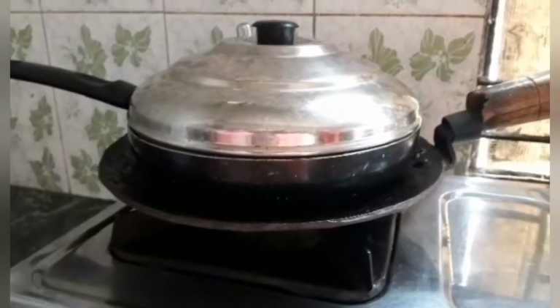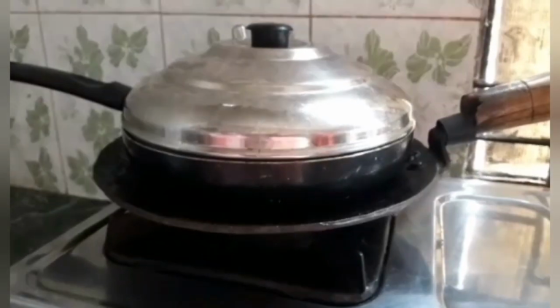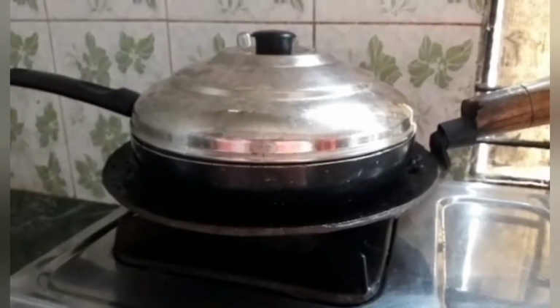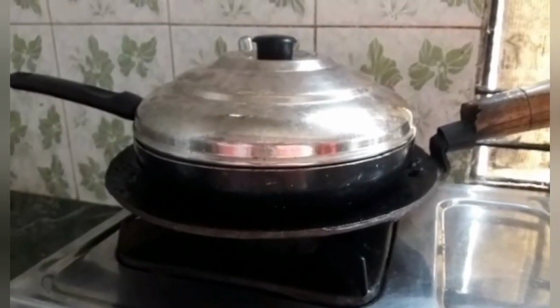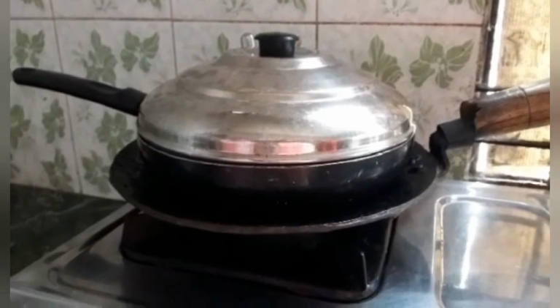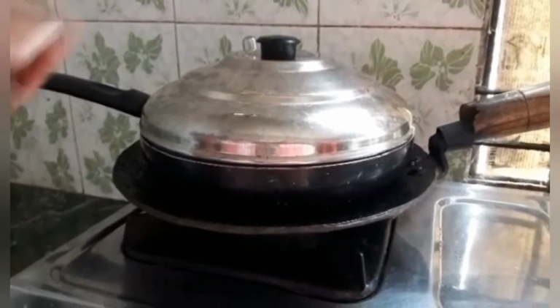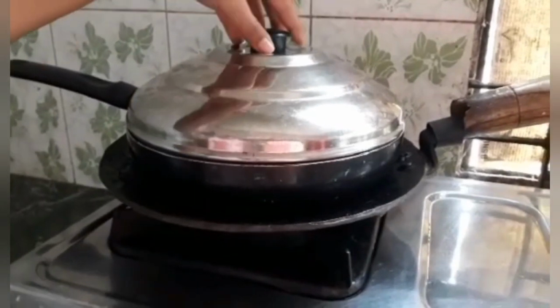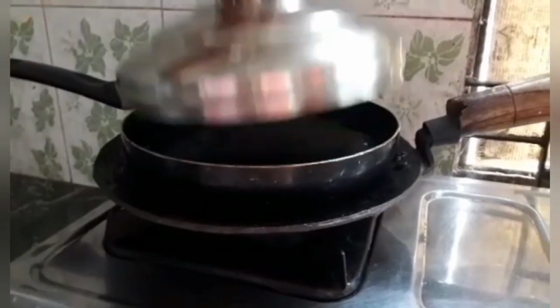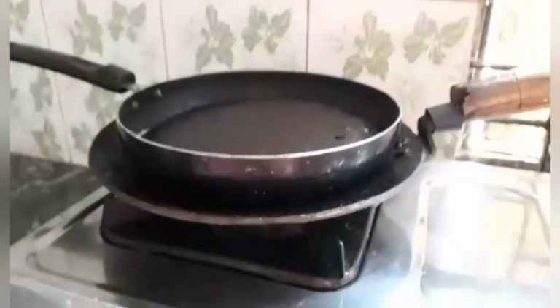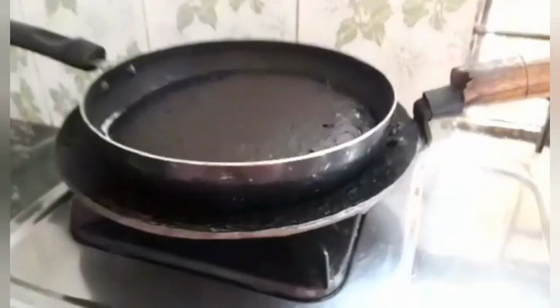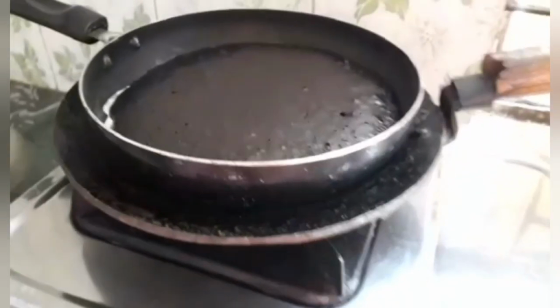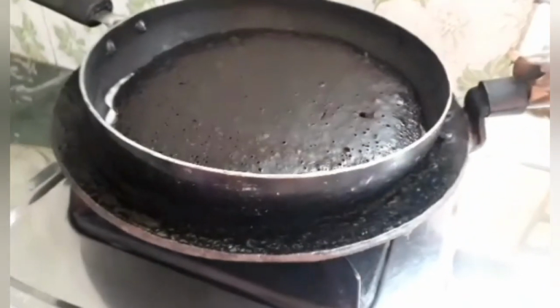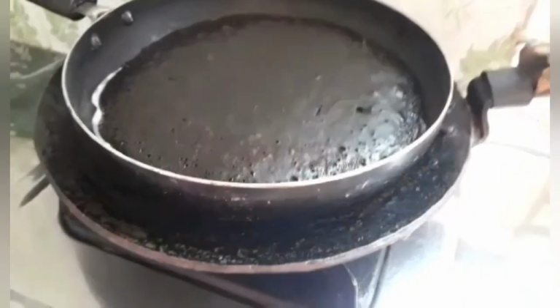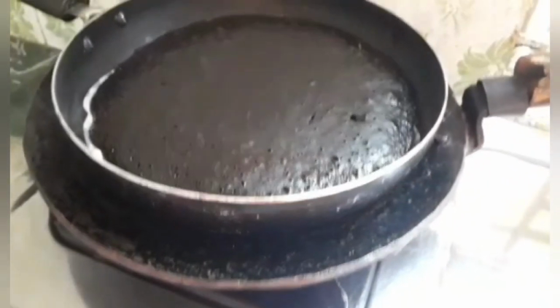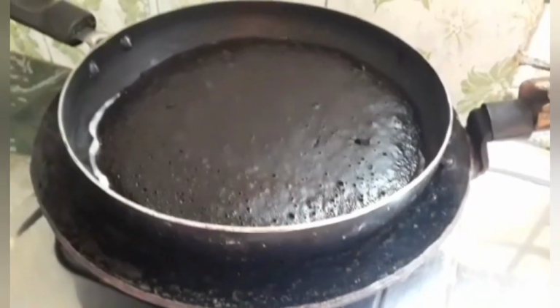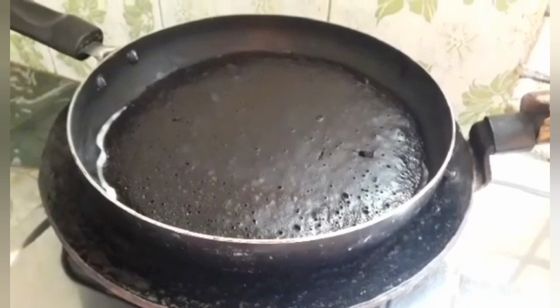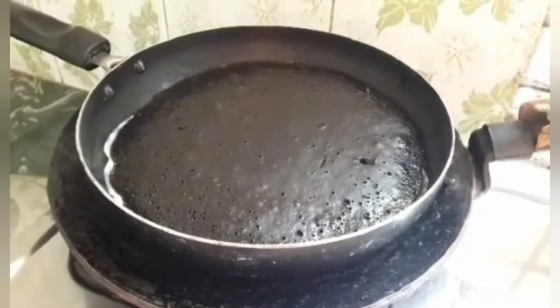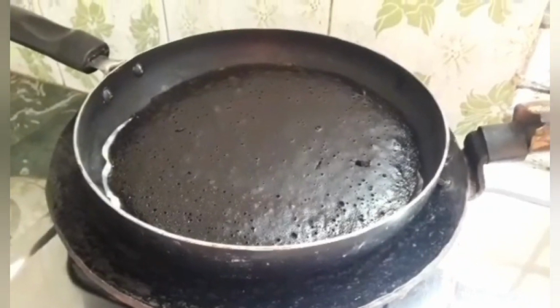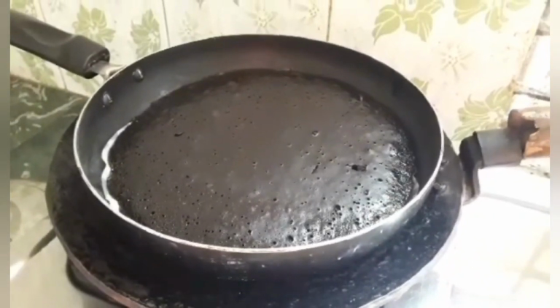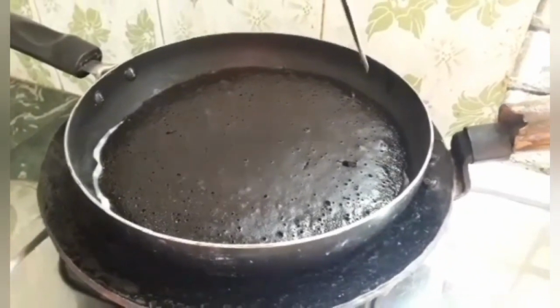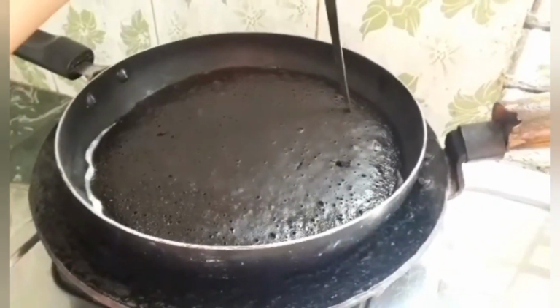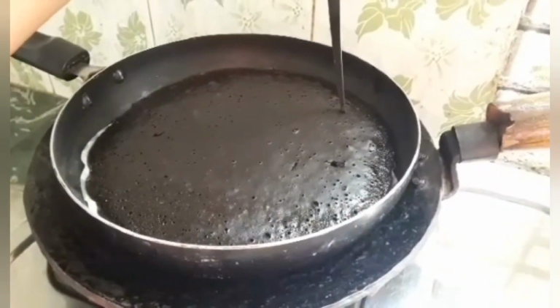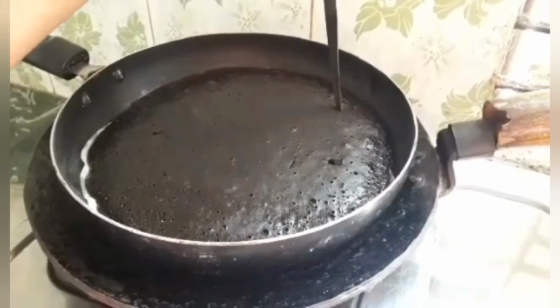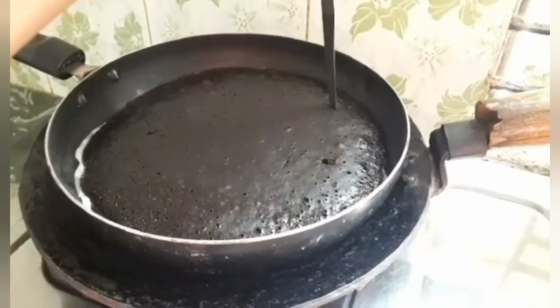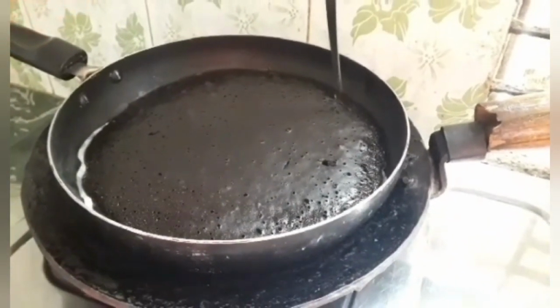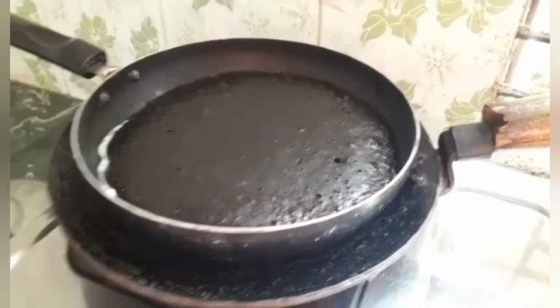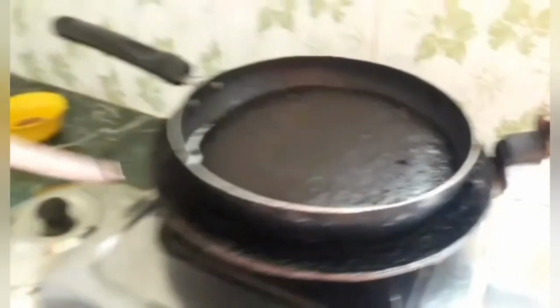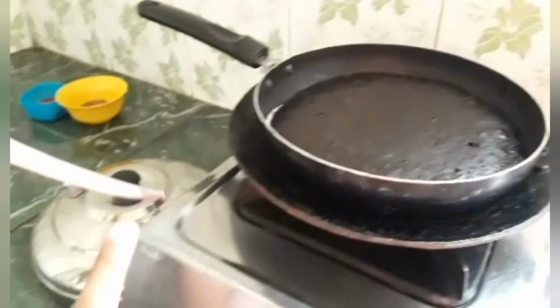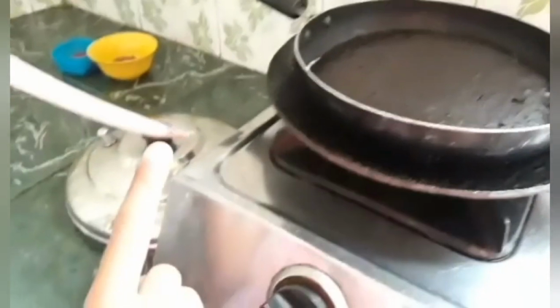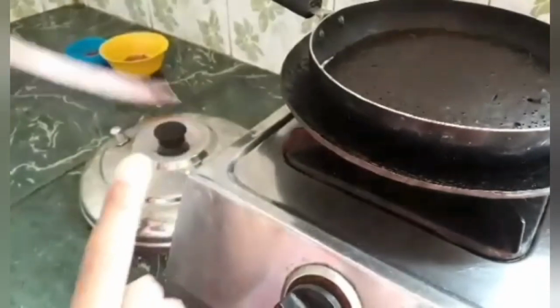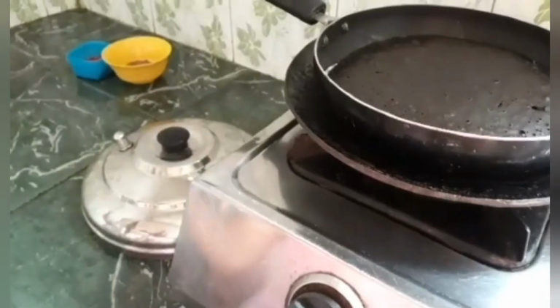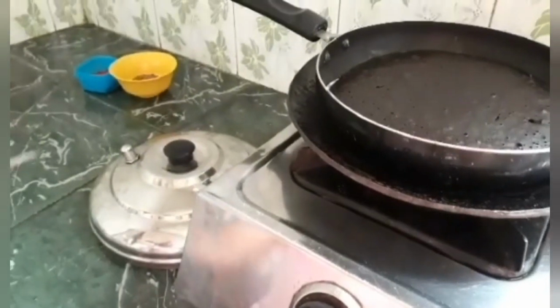25 minutes is over. Now remove the lid and check it with a toothpick or a knife. If it comes out cleanly then our cake is ready.